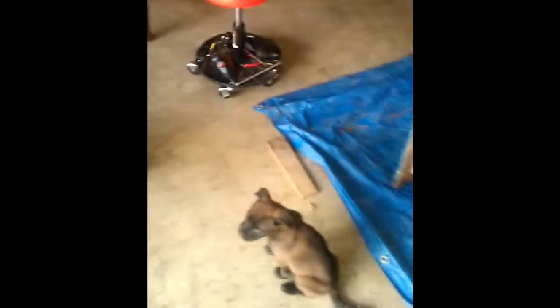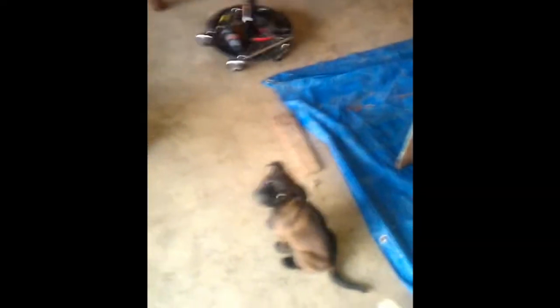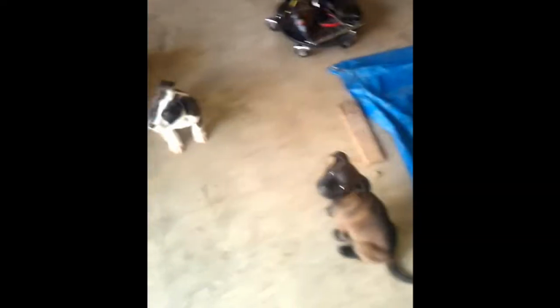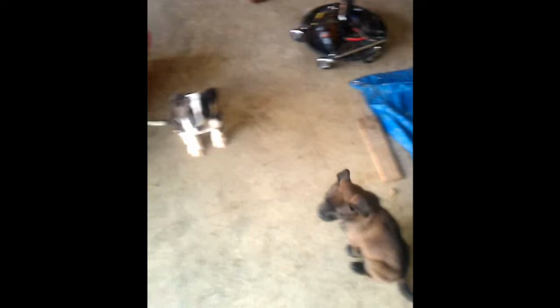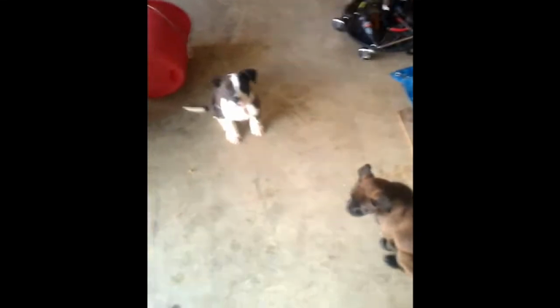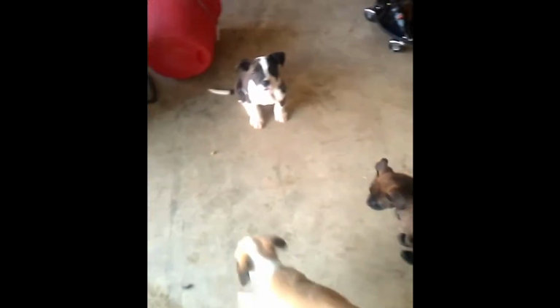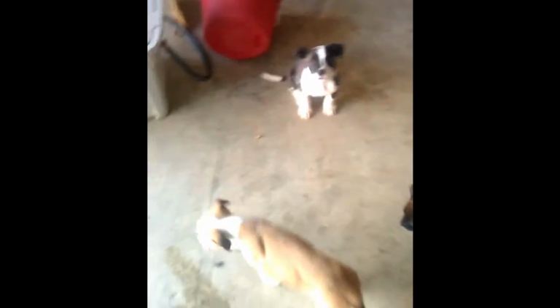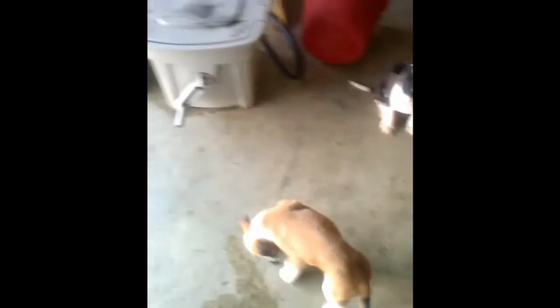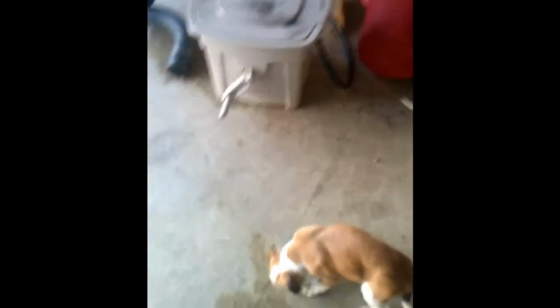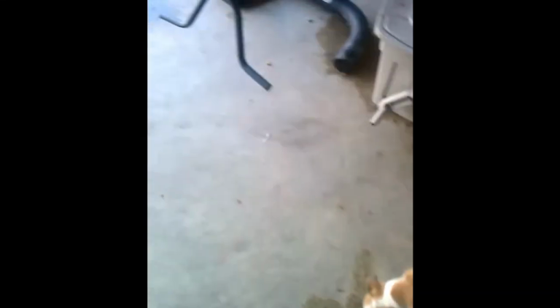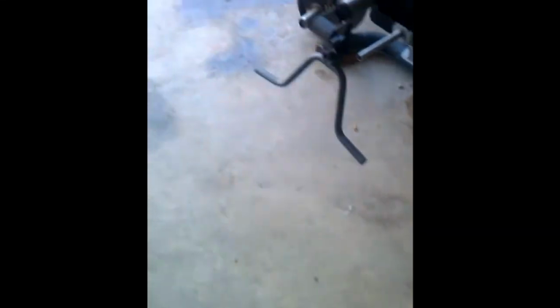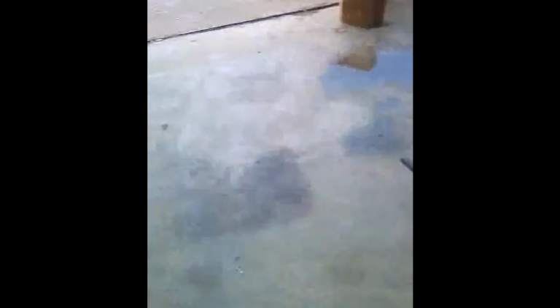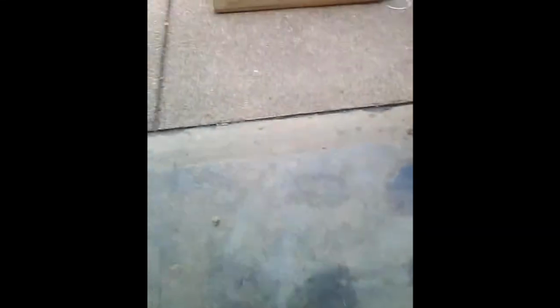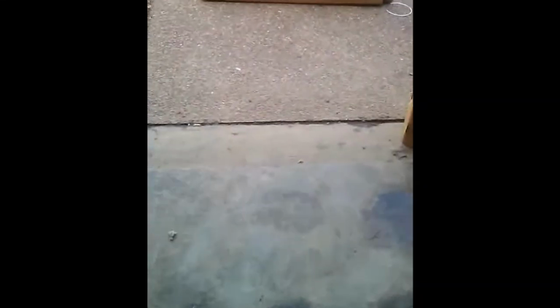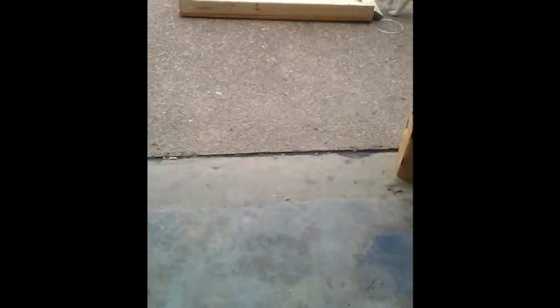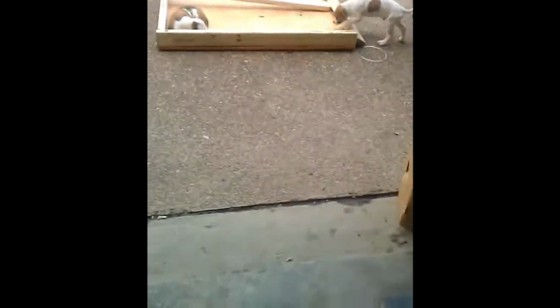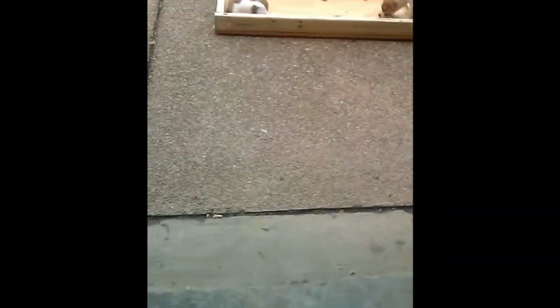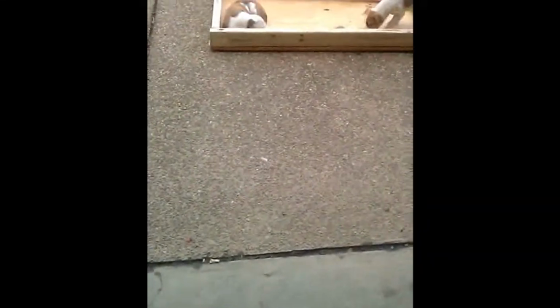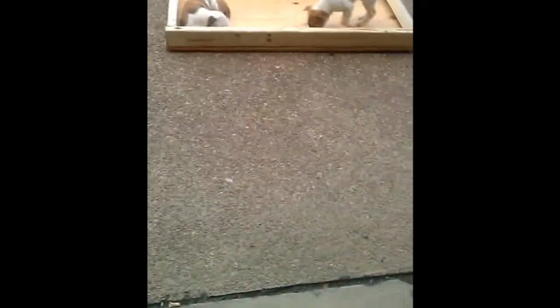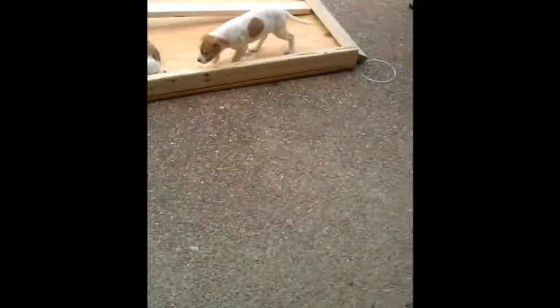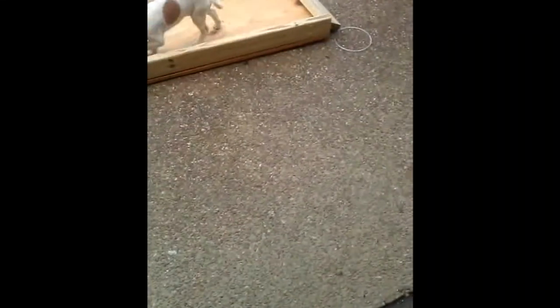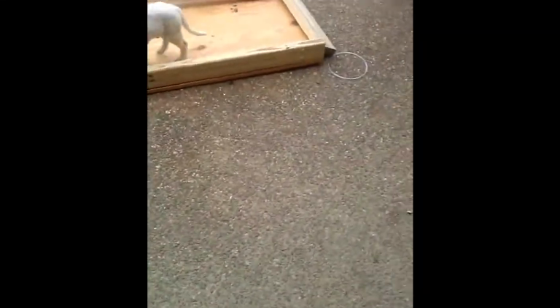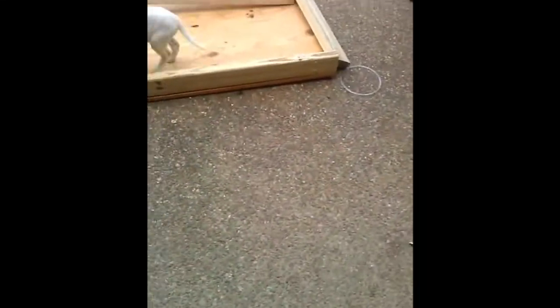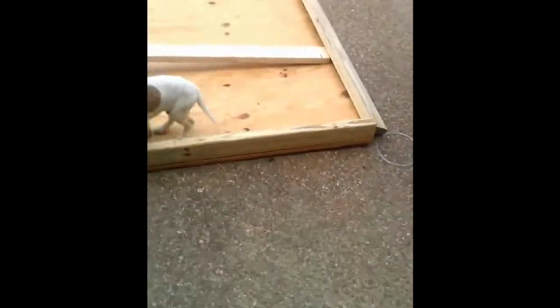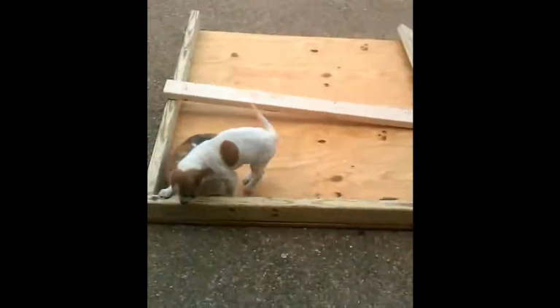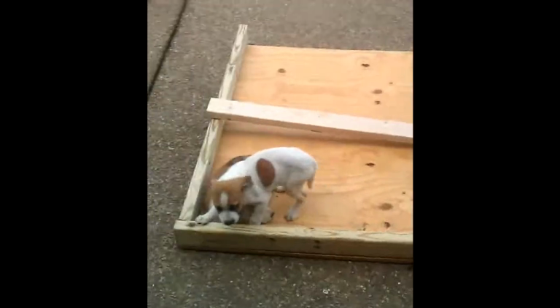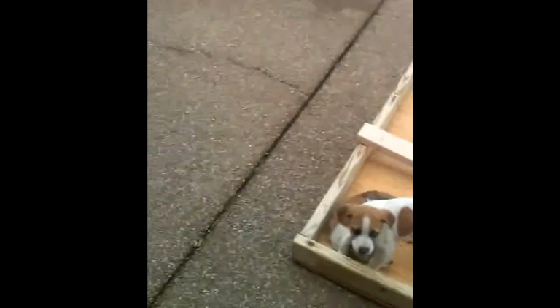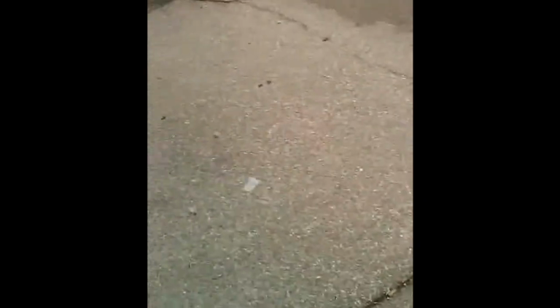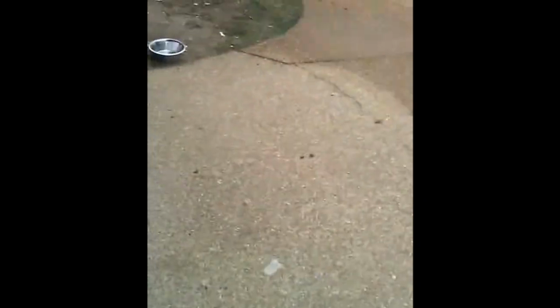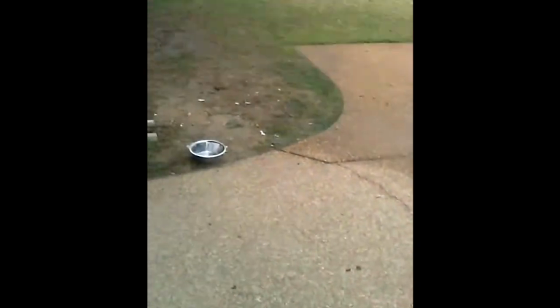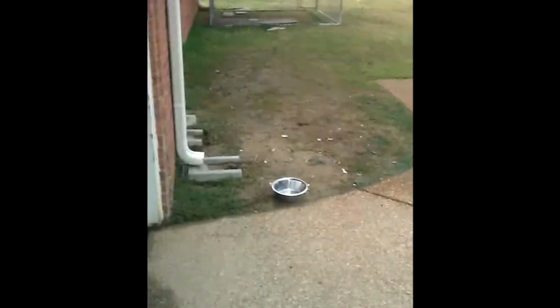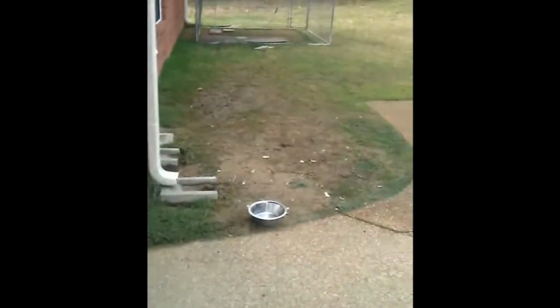They're puppies, though, so you've got to give them a little leeway. In earnest, I'm focused on building this doghouse to get this project done and to get my dogs out of my house into my kennel.